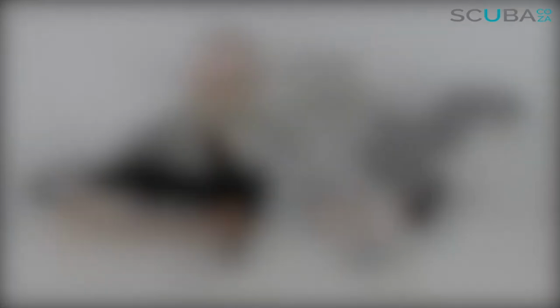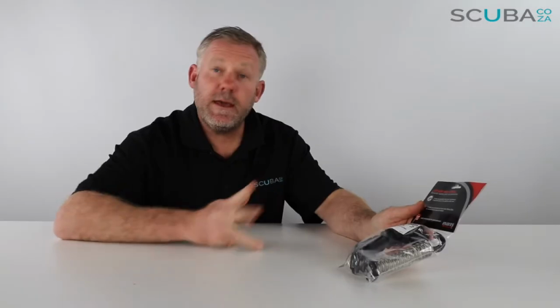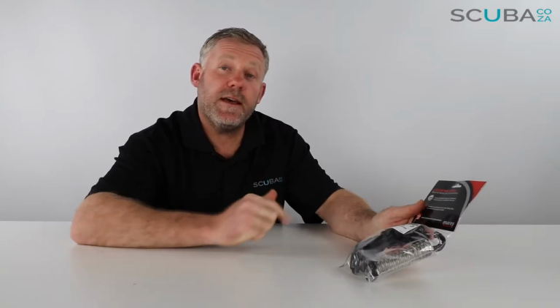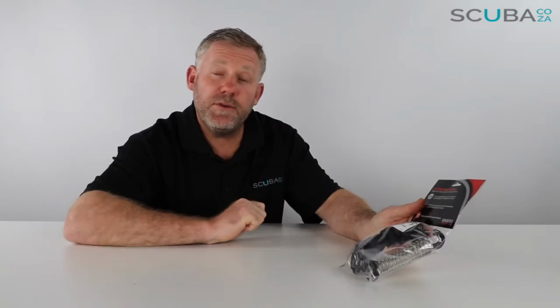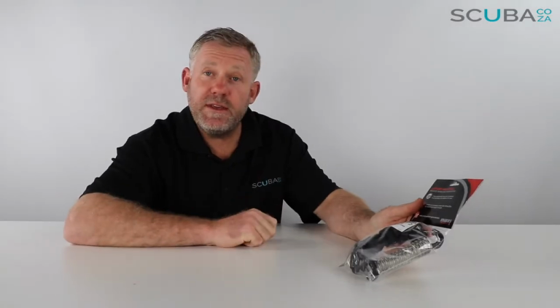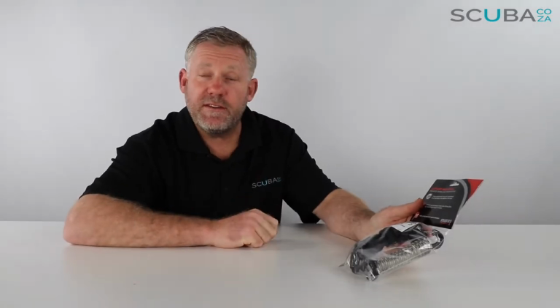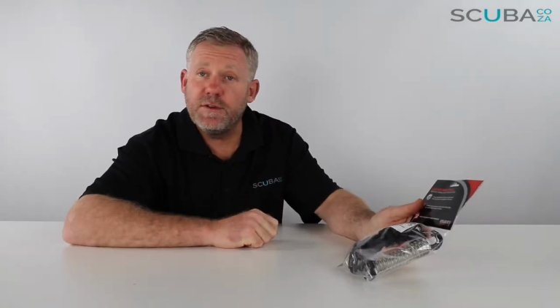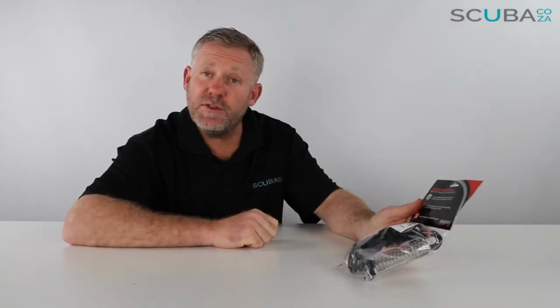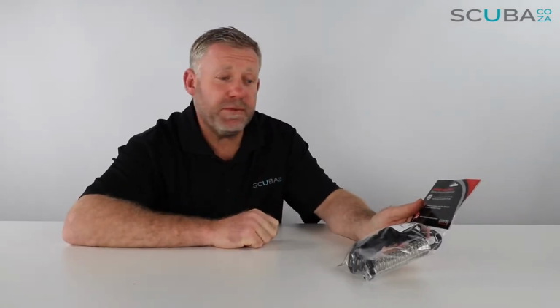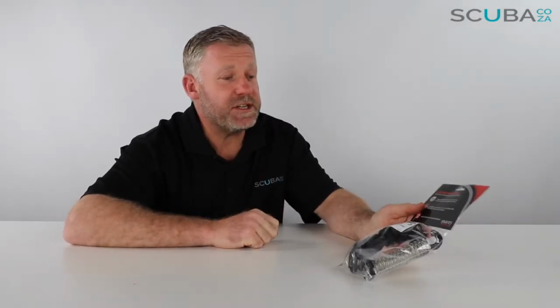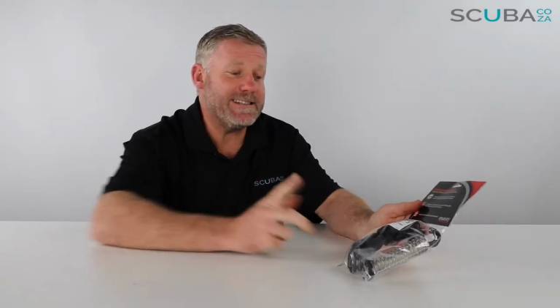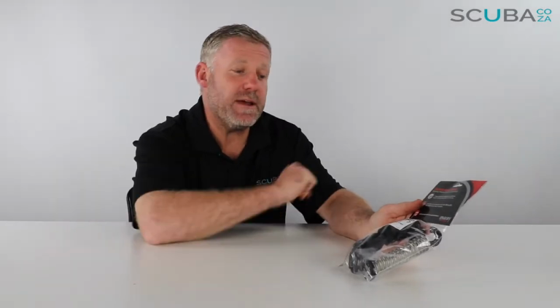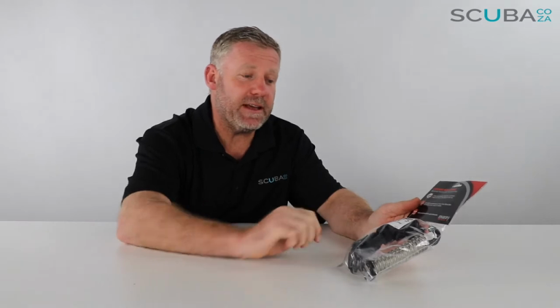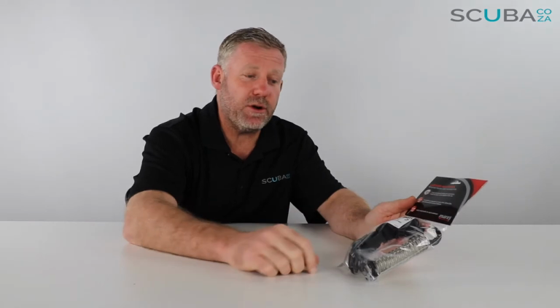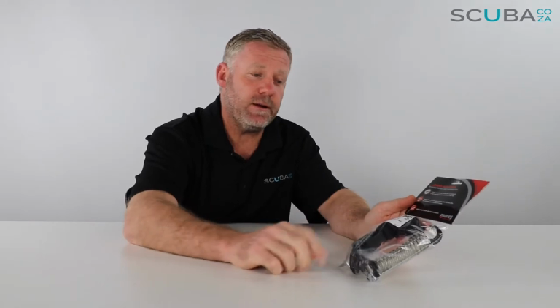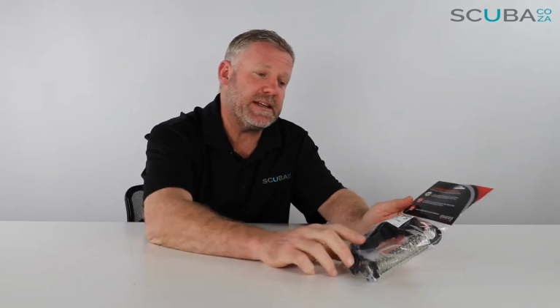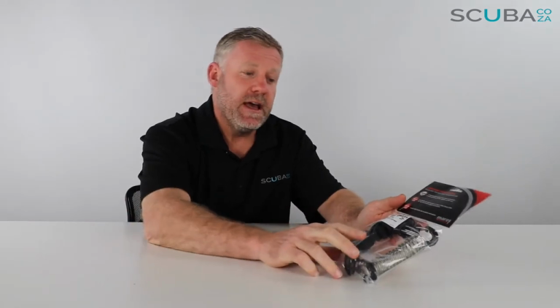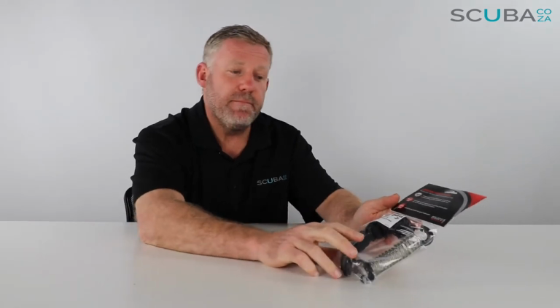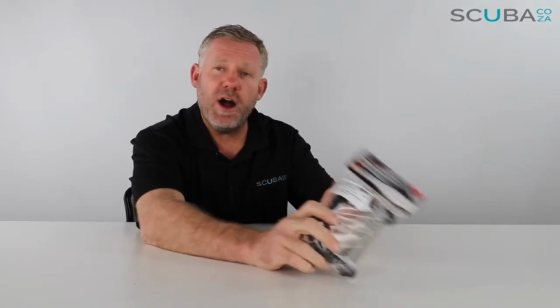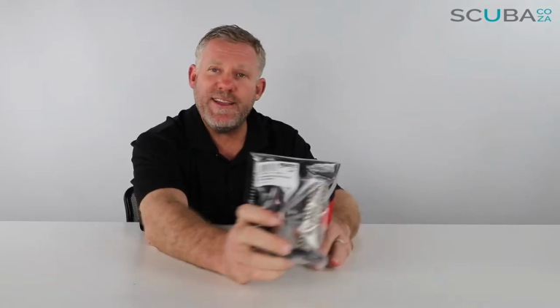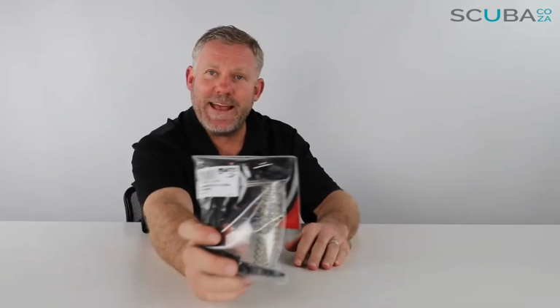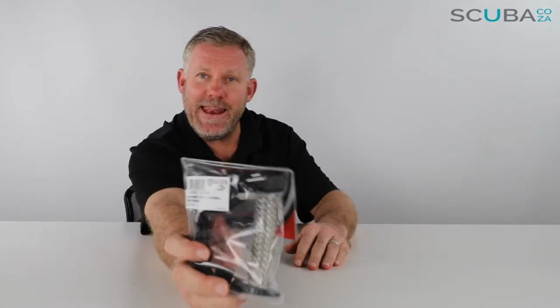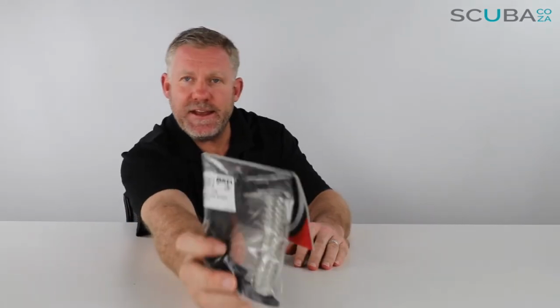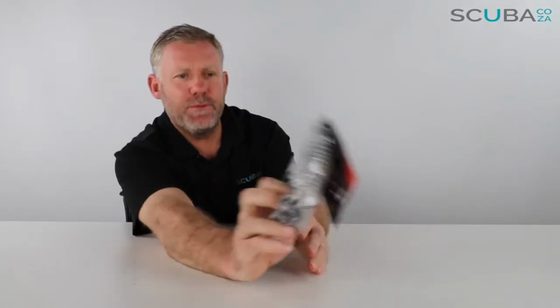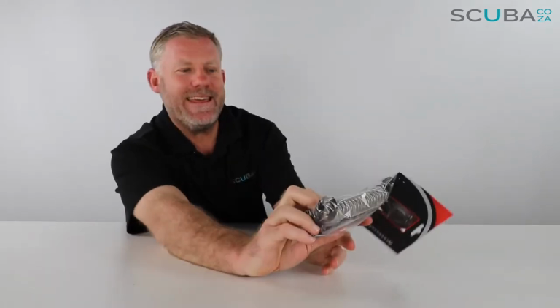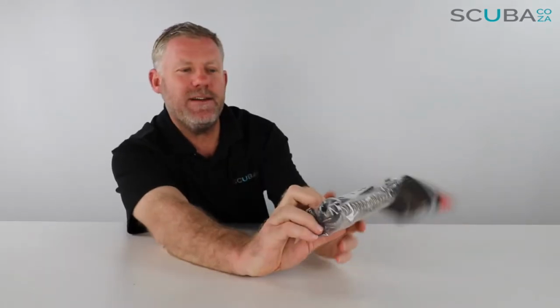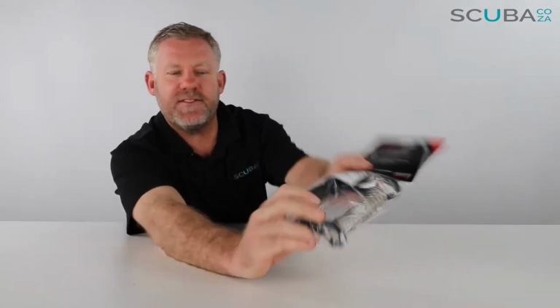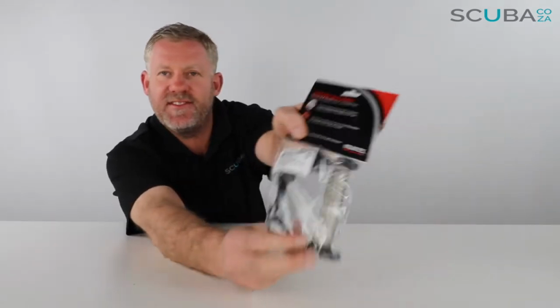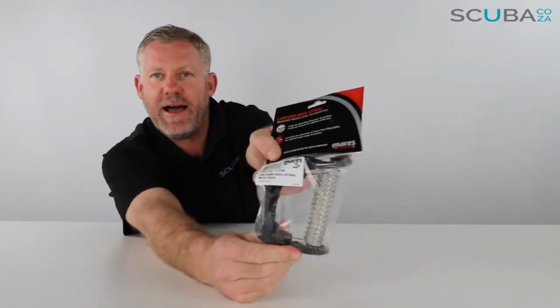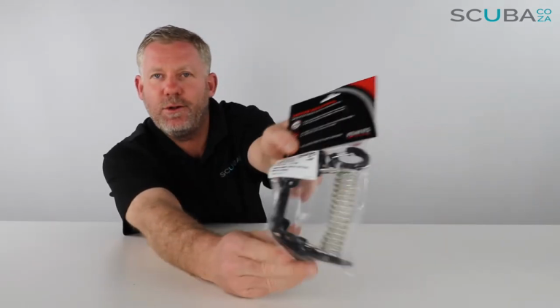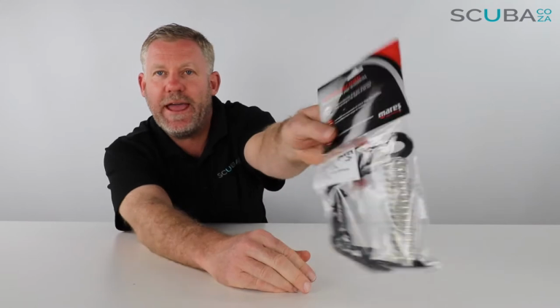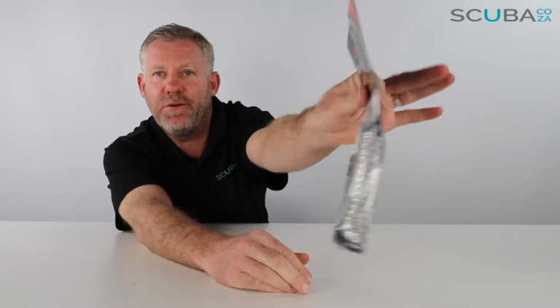Hey guys, I'm Kevin, your scuba professional, and today we're here to have a quick look at the Mares lanyard with the Enox spiral and ring.